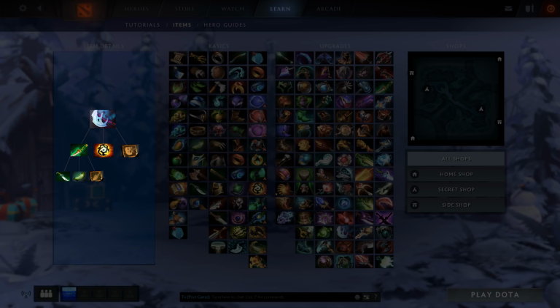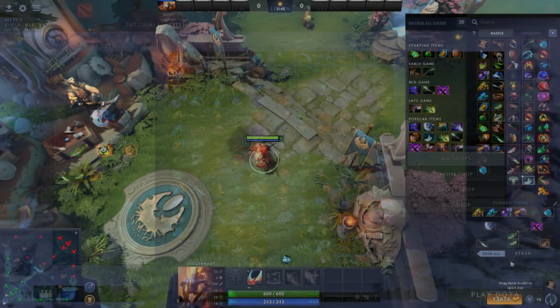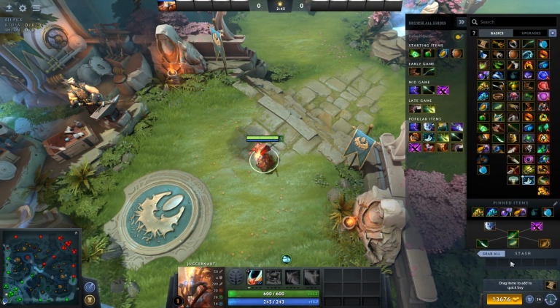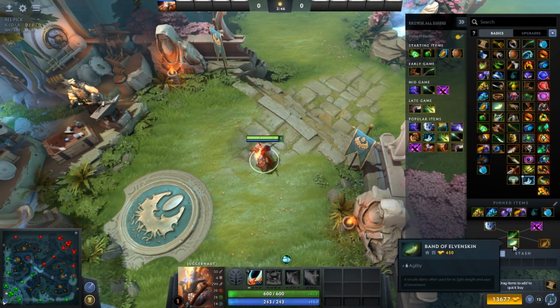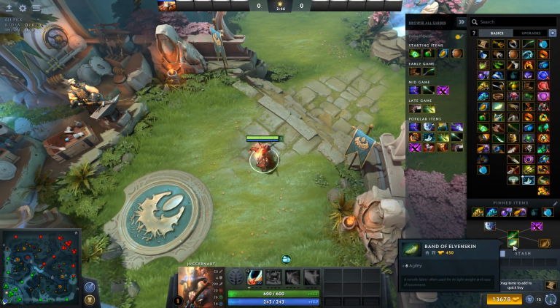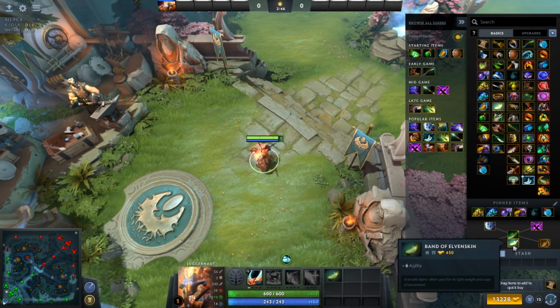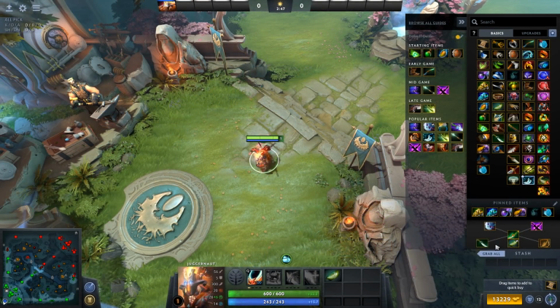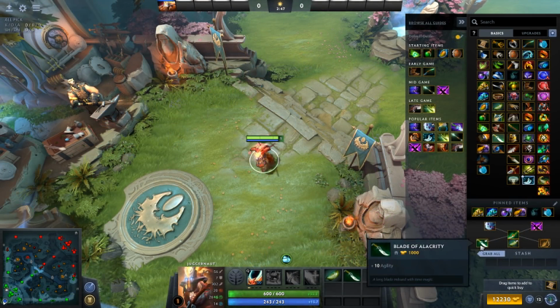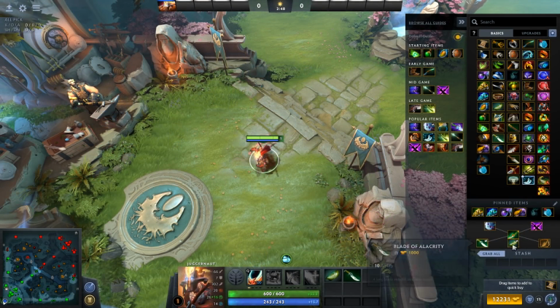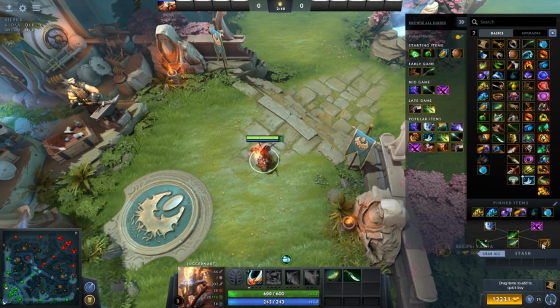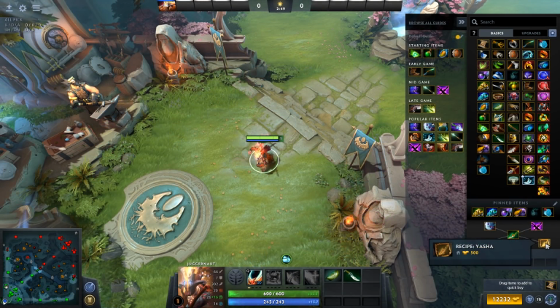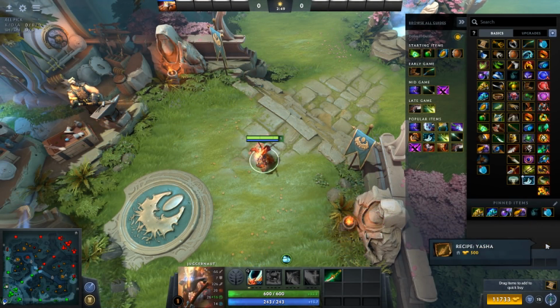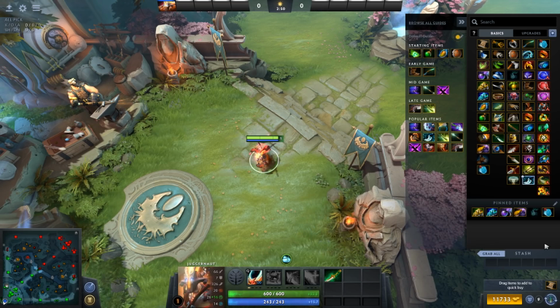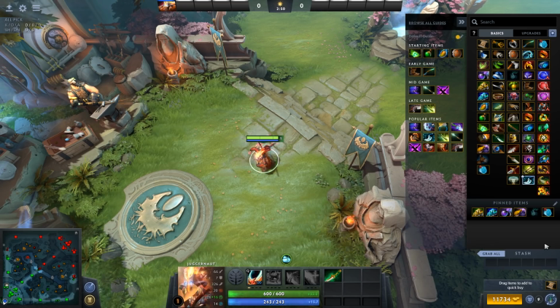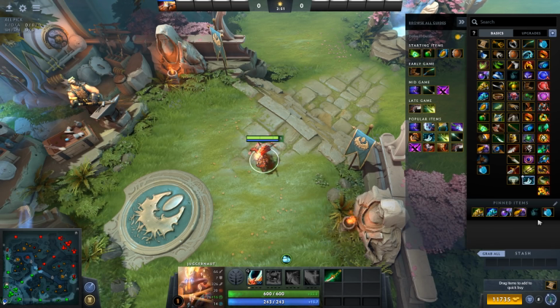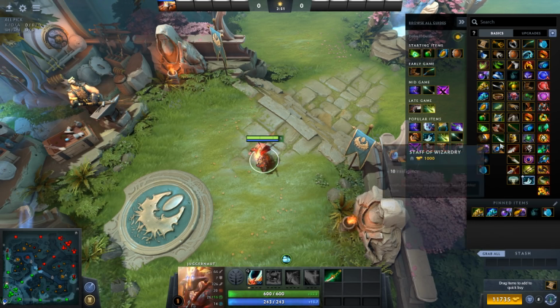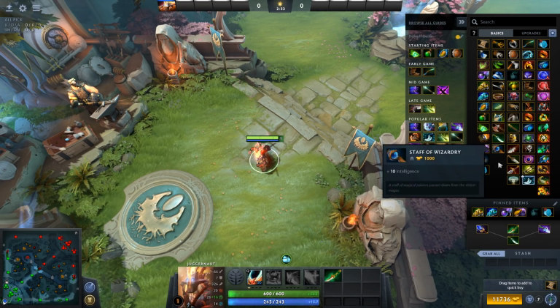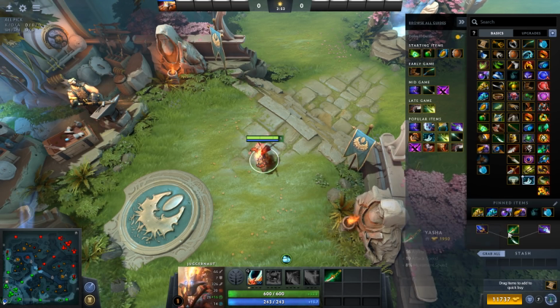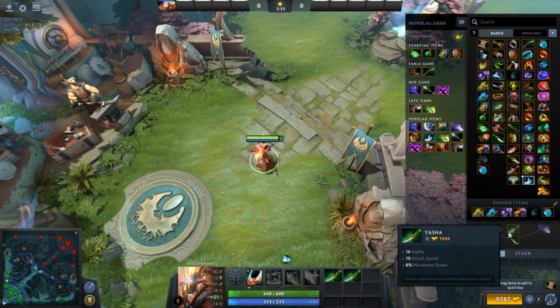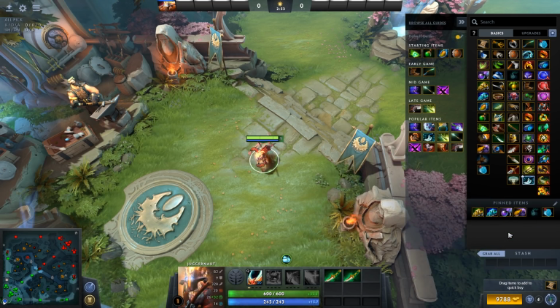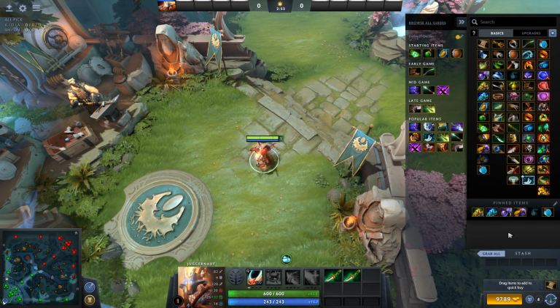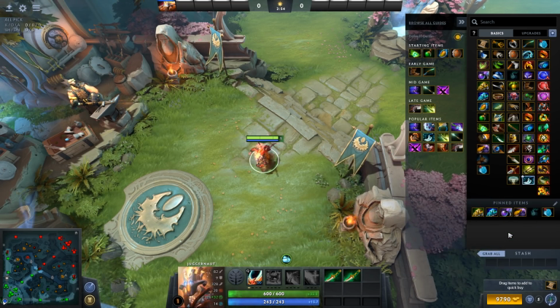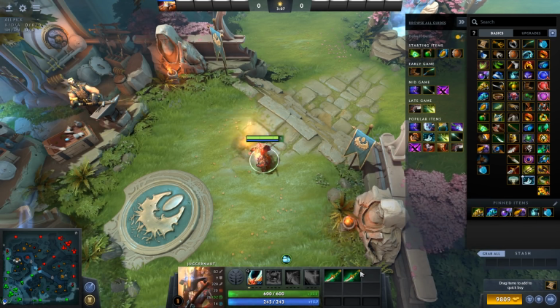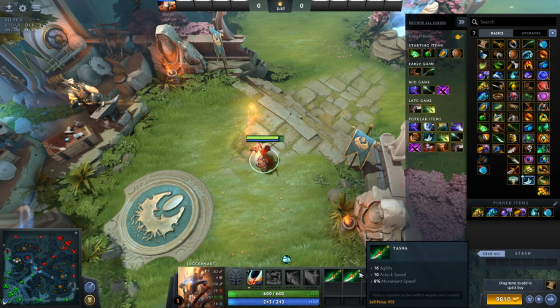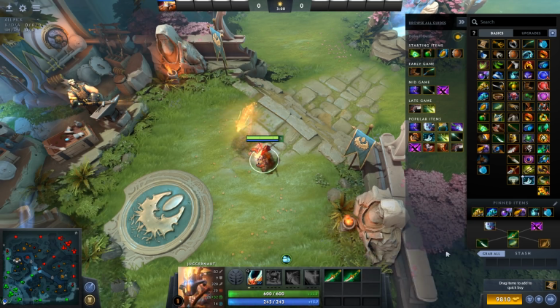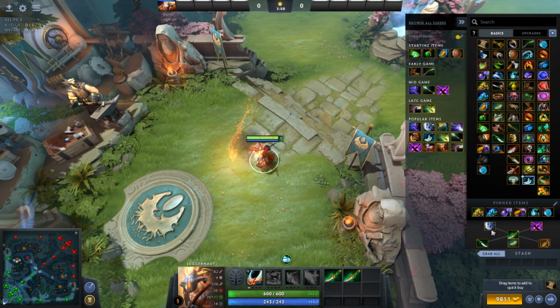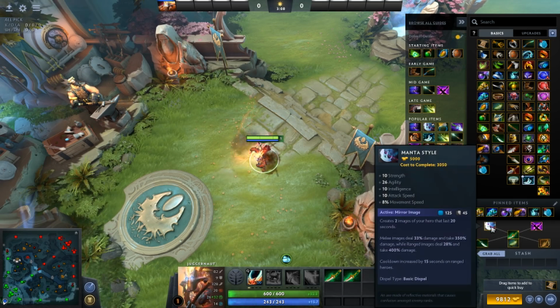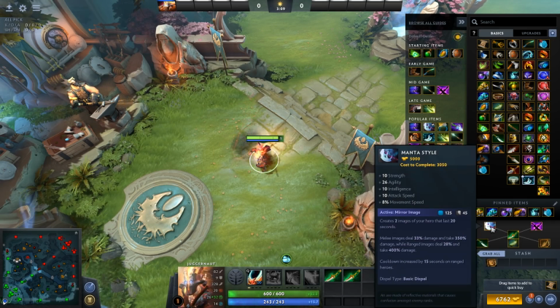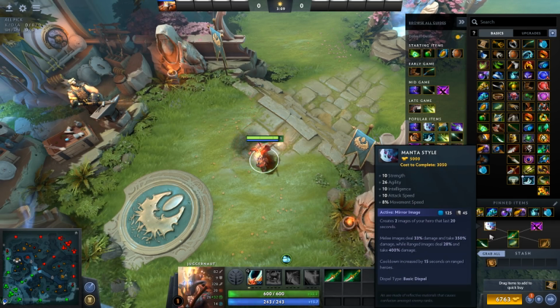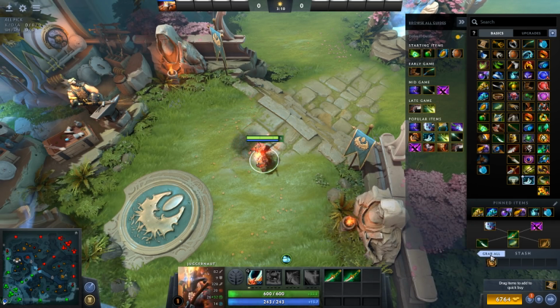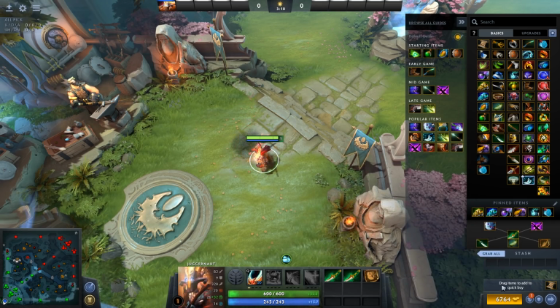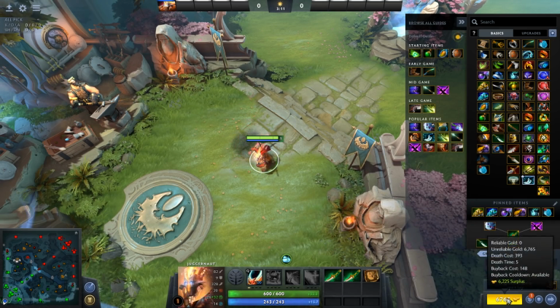When purchasing items, you can purchase the basic items individually, purchase the upgraded parts, or just purchase the full item if you have all that gold ready. The shop will do it automatically for you. To combine an item, all of the parts have to either be on your hero or all on a courier.